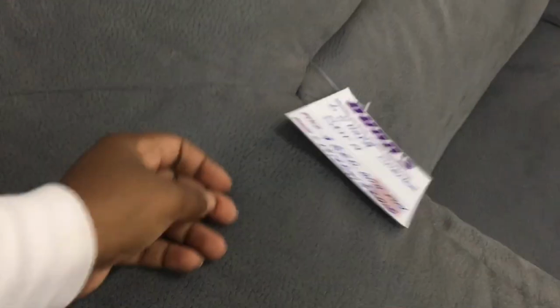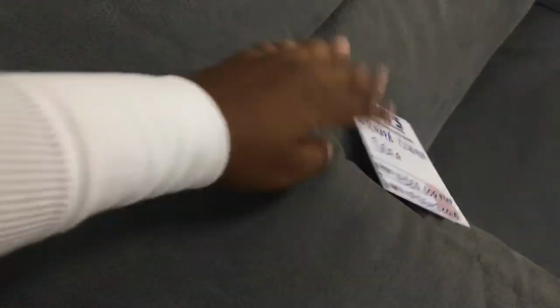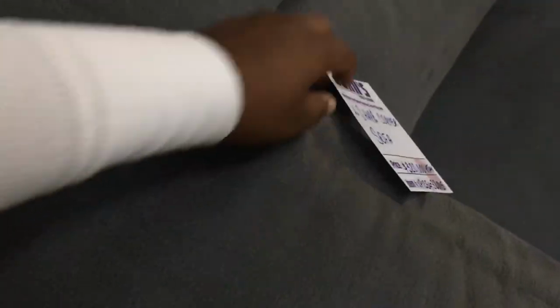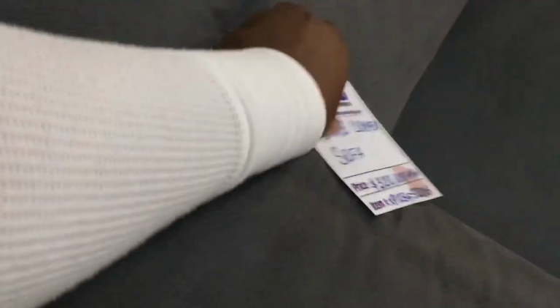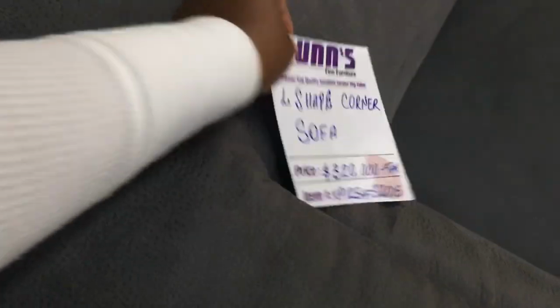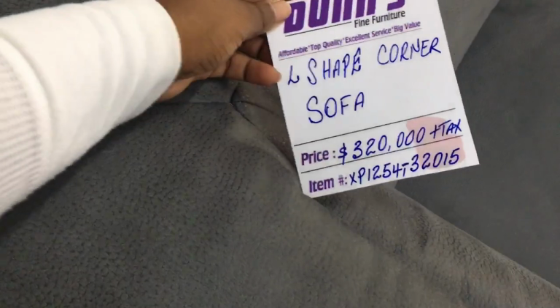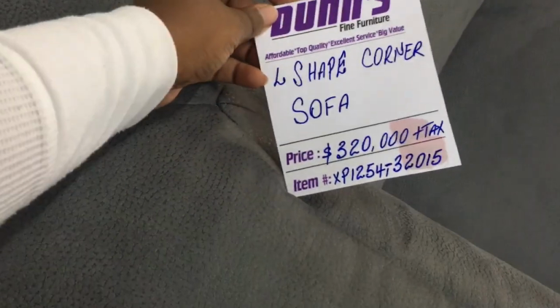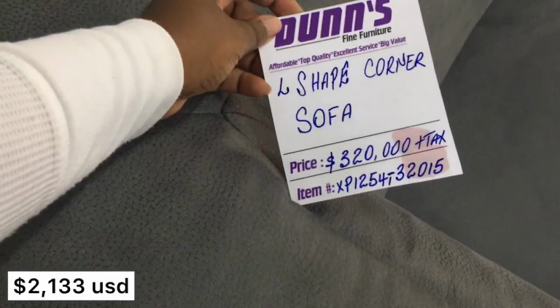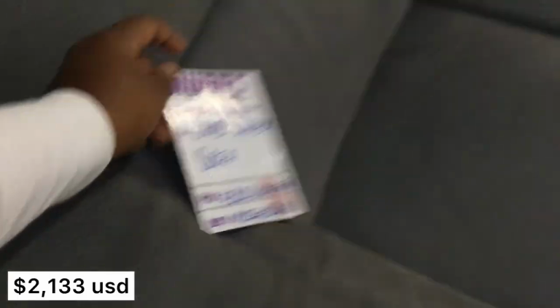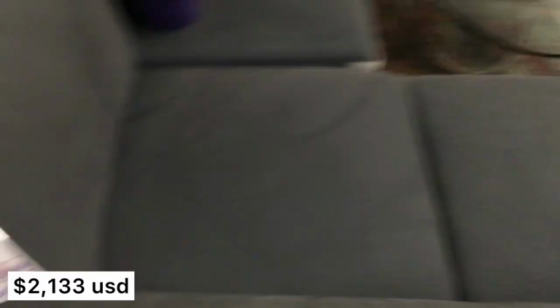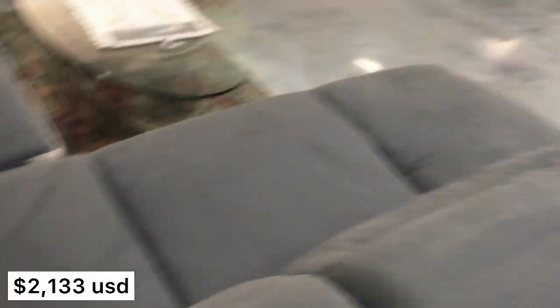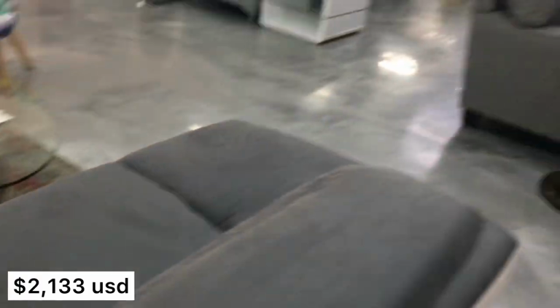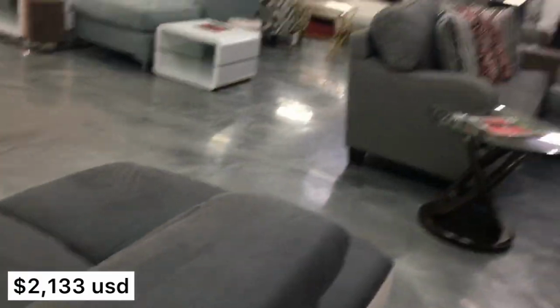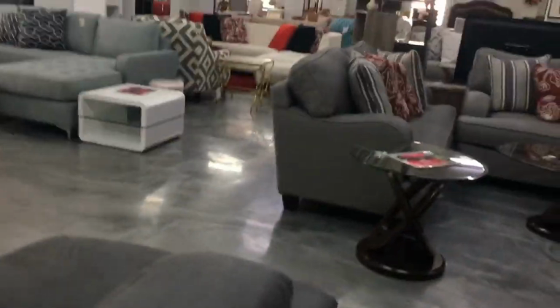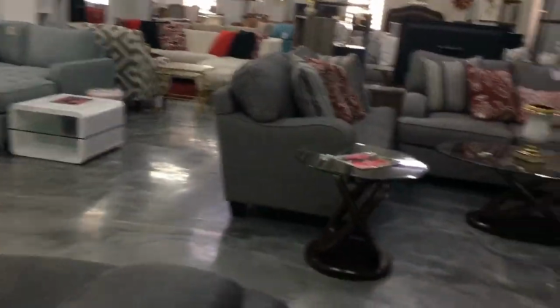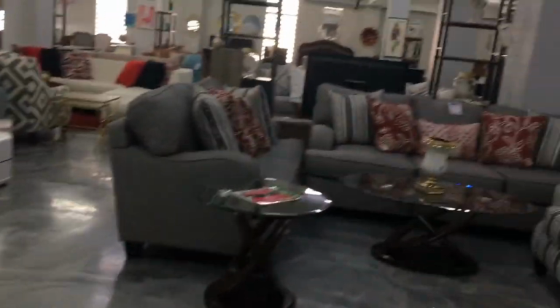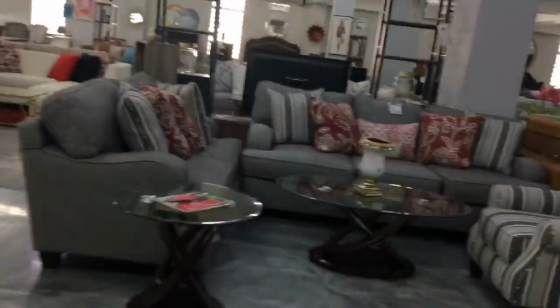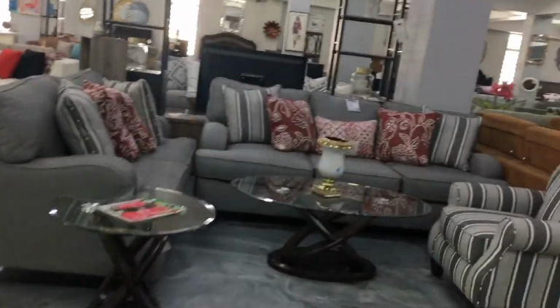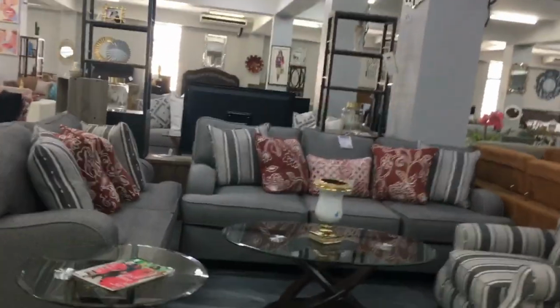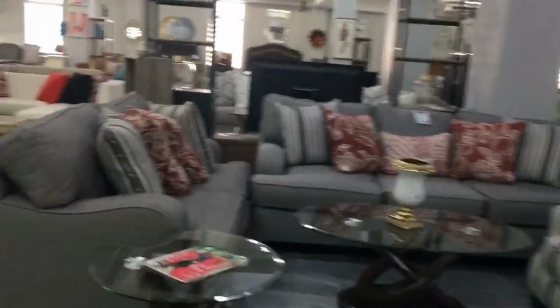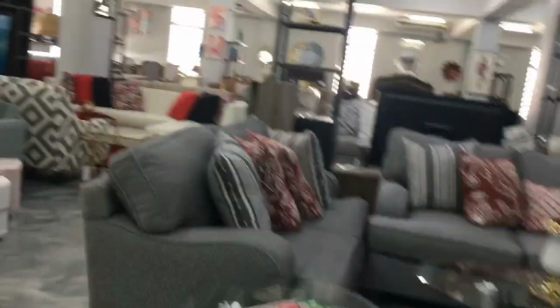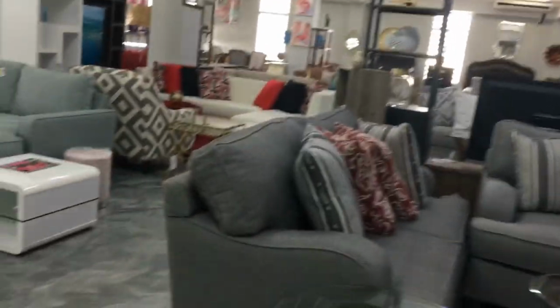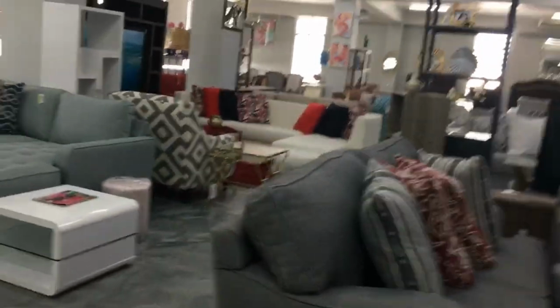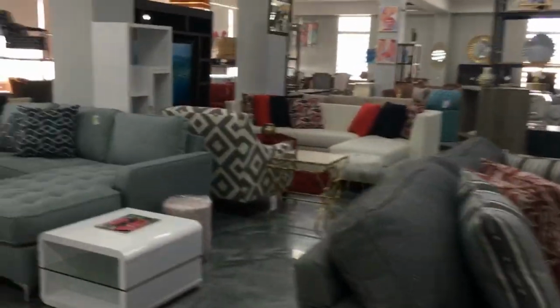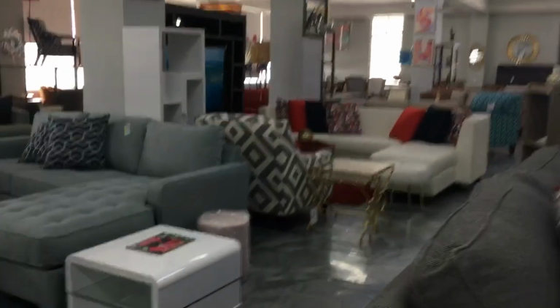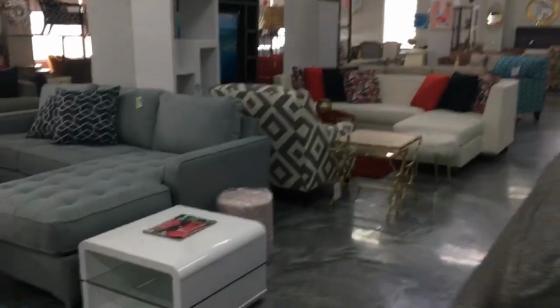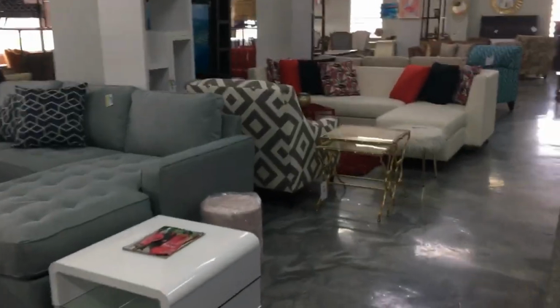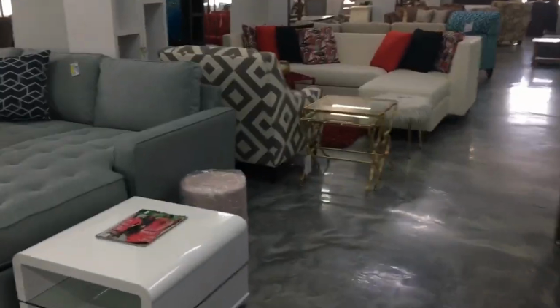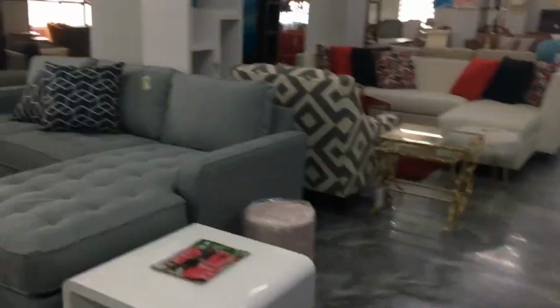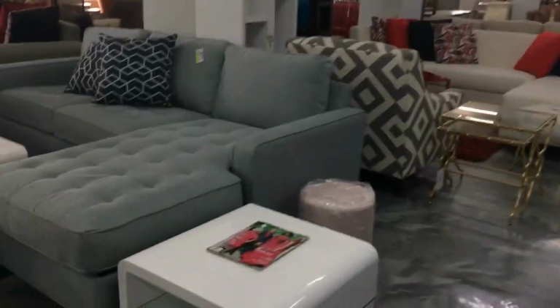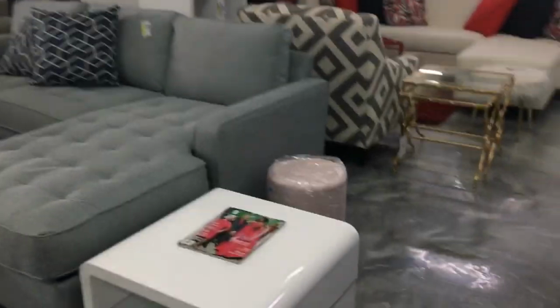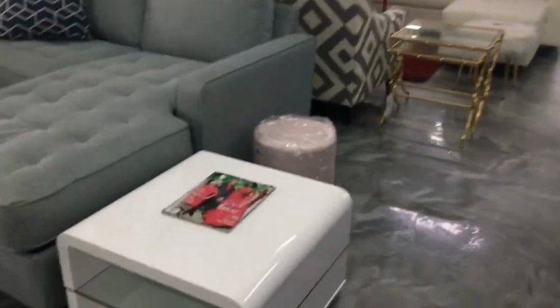Here's this really large sectional and it reclines — the back part, you can recline and get more comfortable.